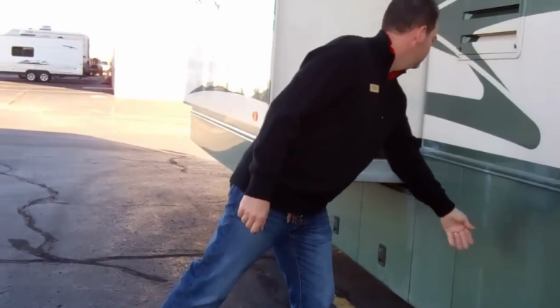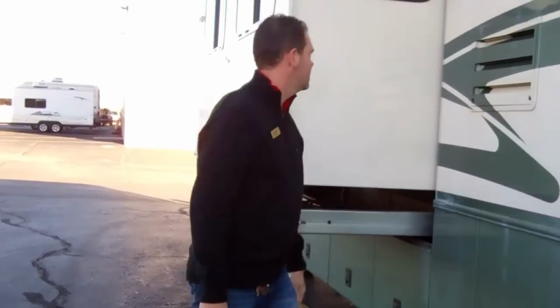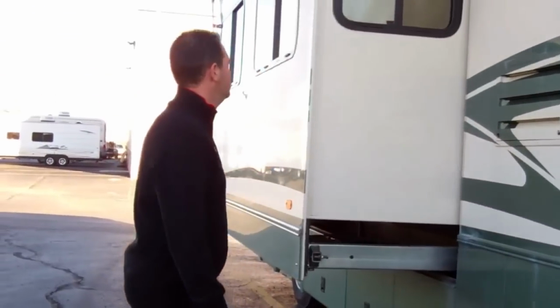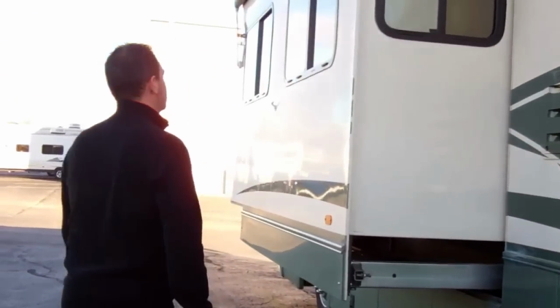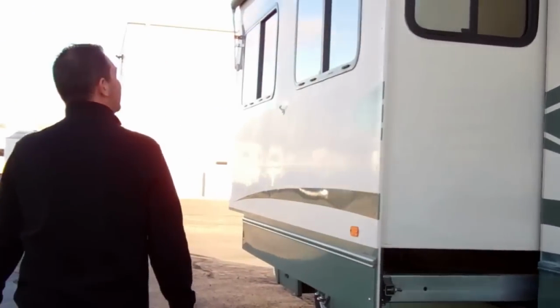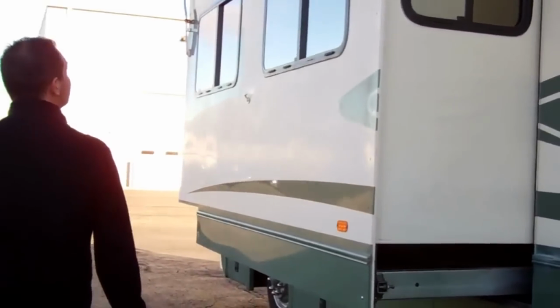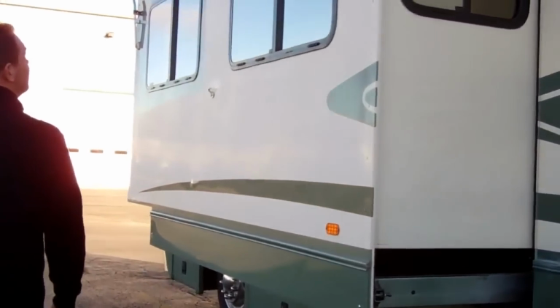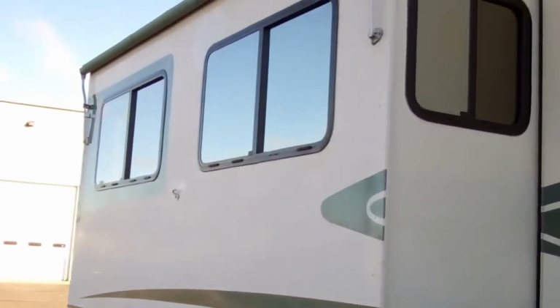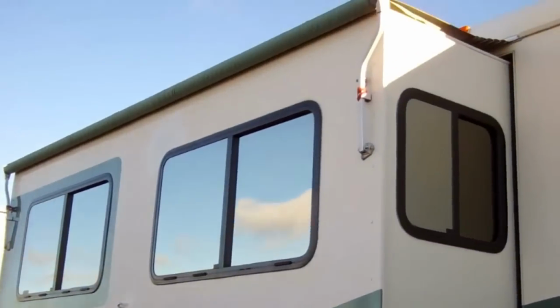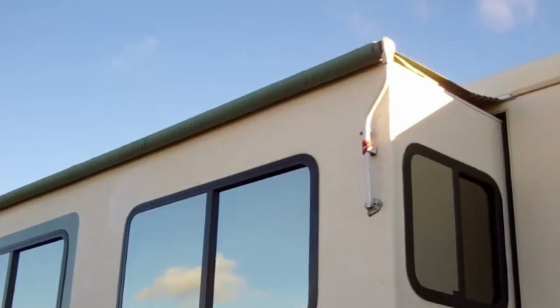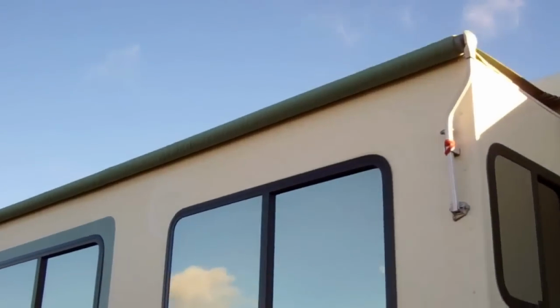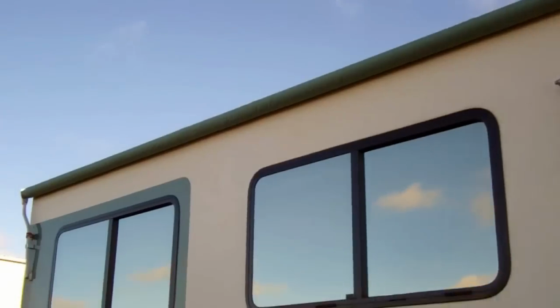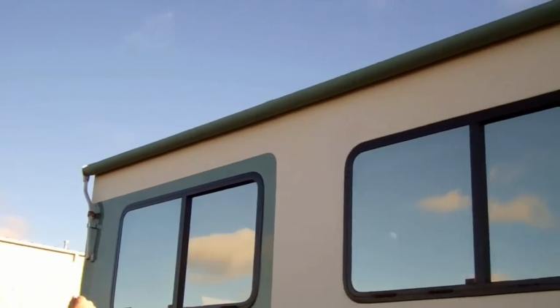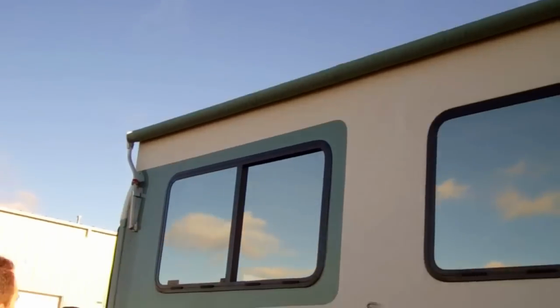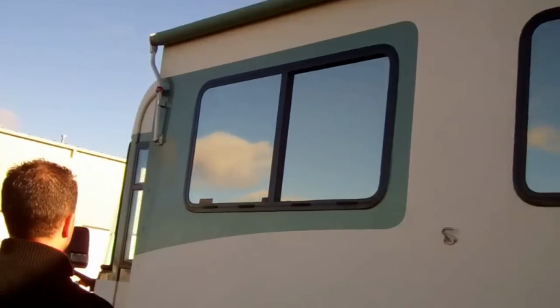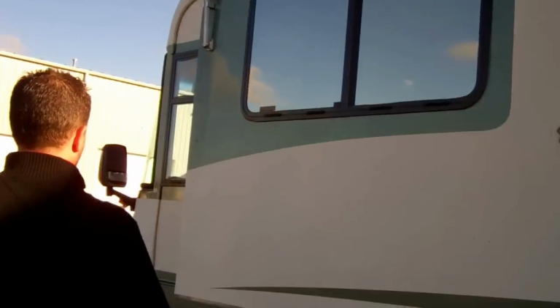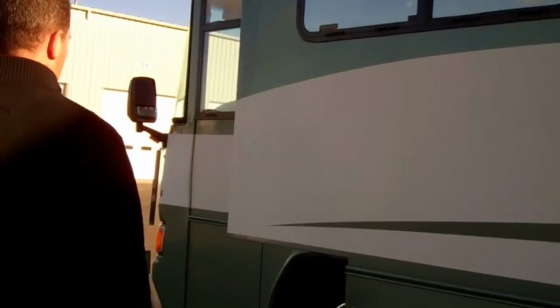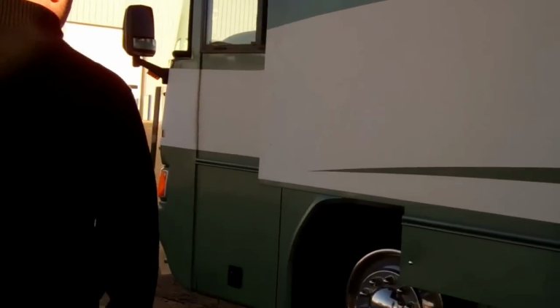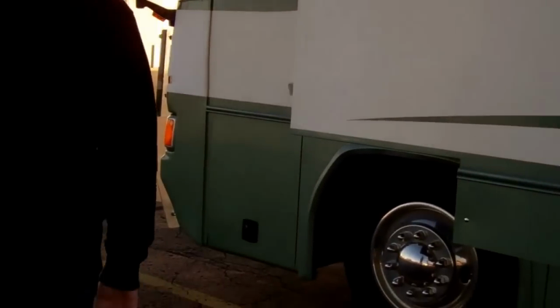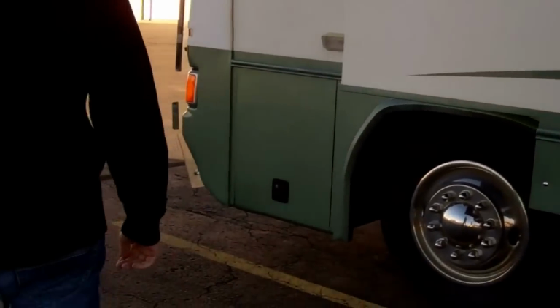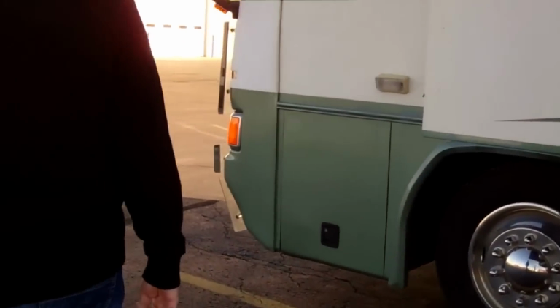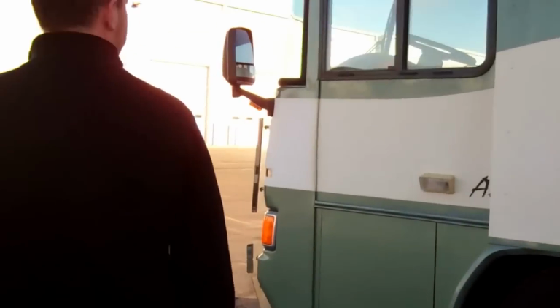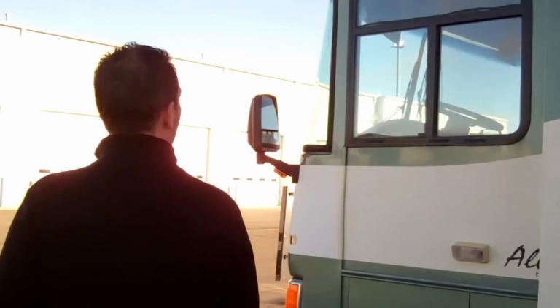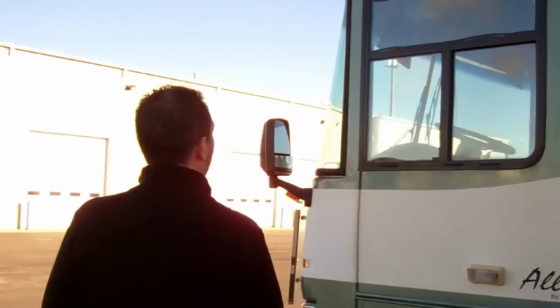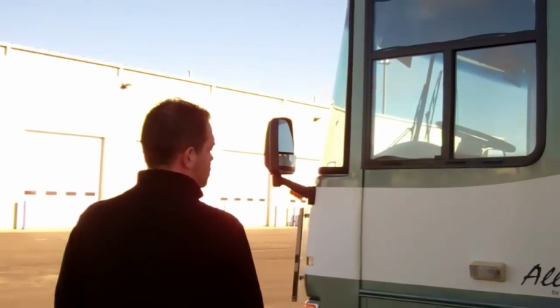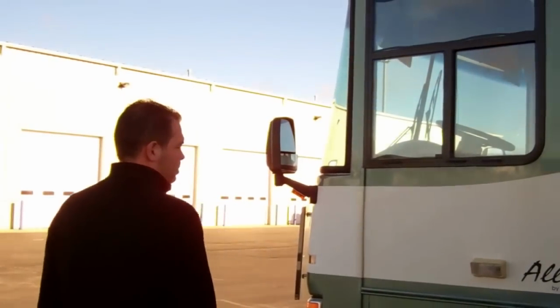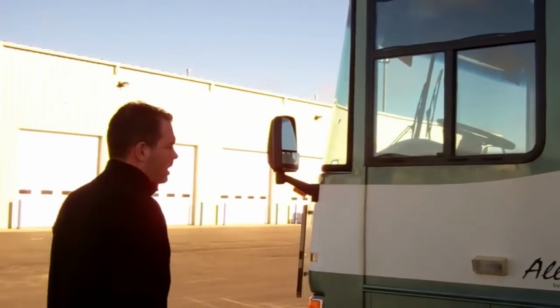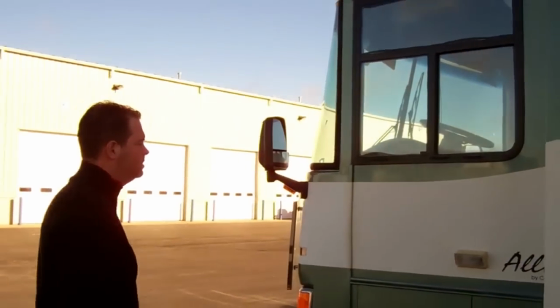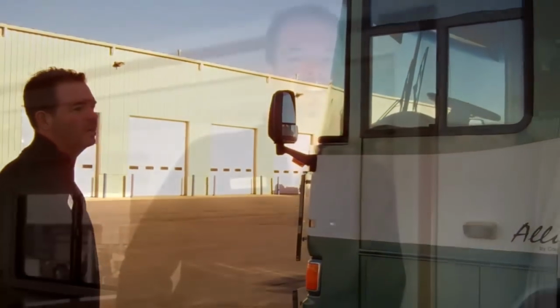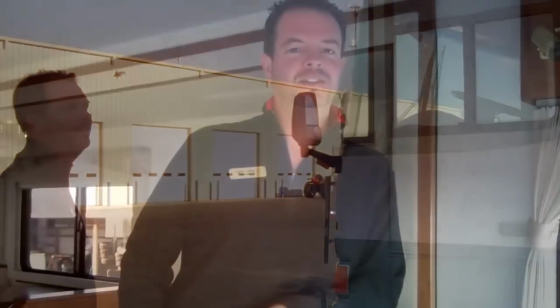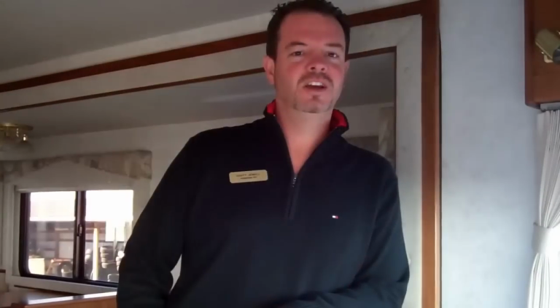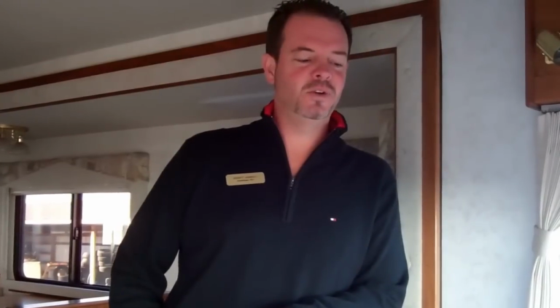This does have one super slide on it. It does have a slide out topper and also a window awning that pulls down over the windows. Overall in good shape, good tires. Let's take a look inside.